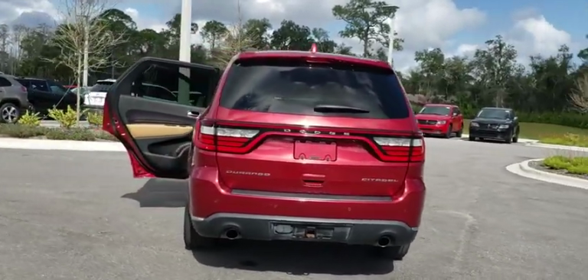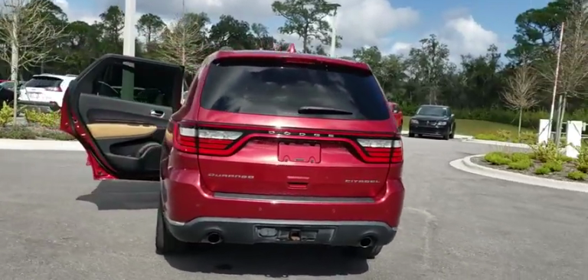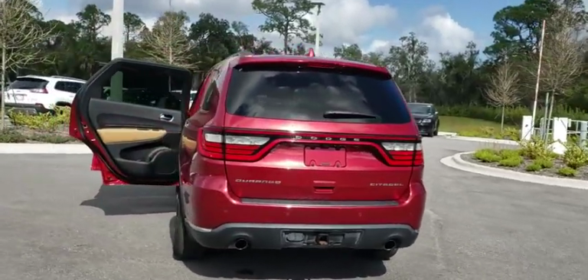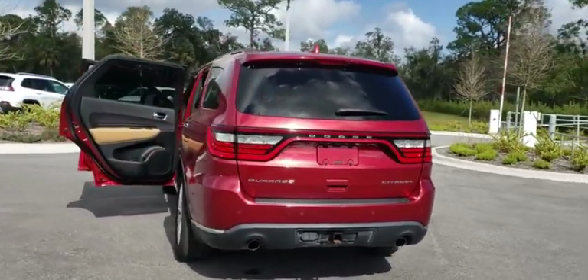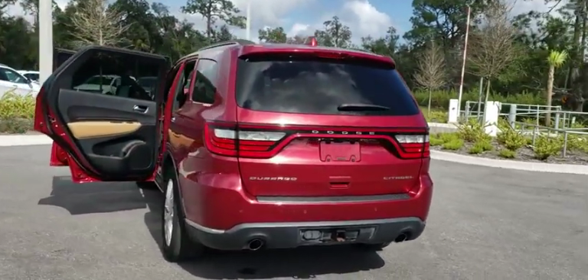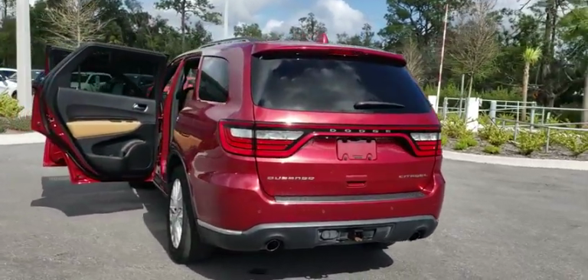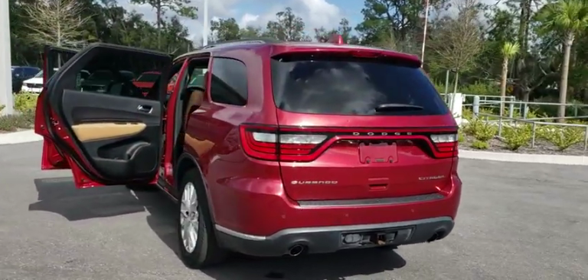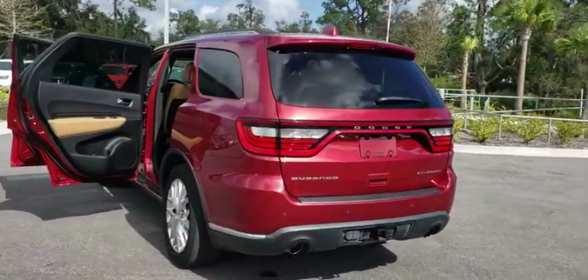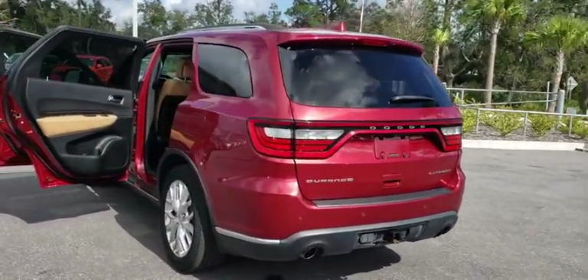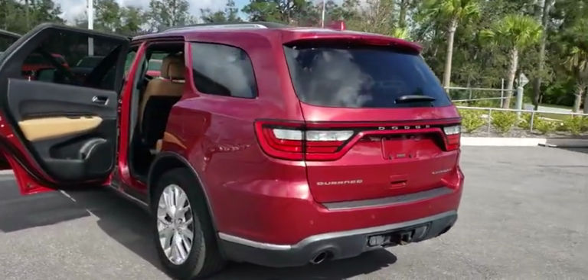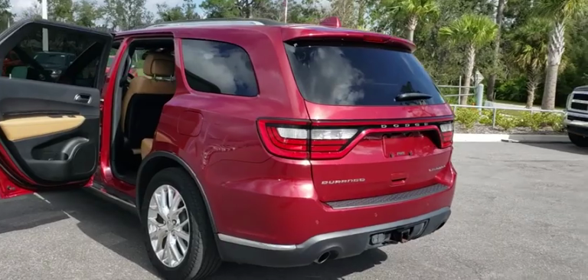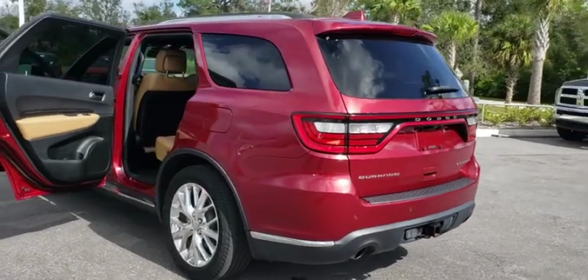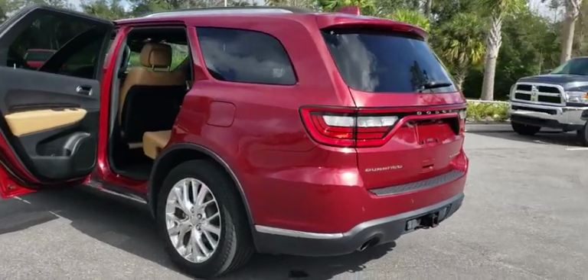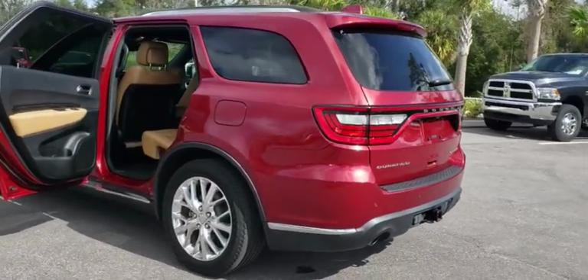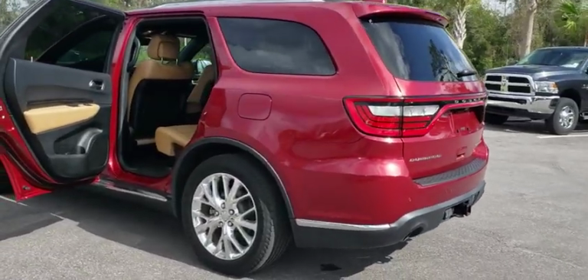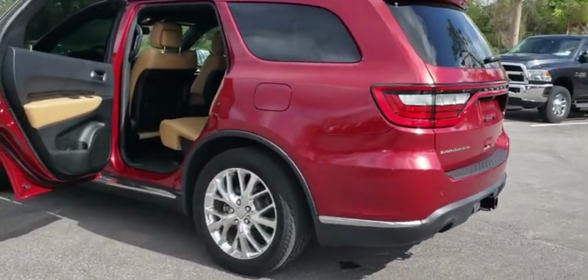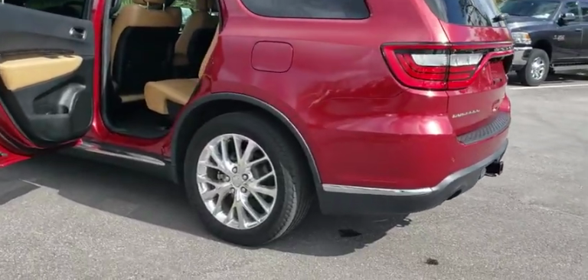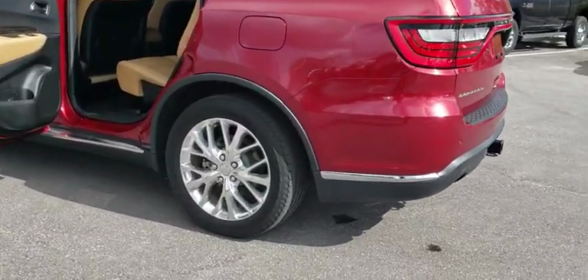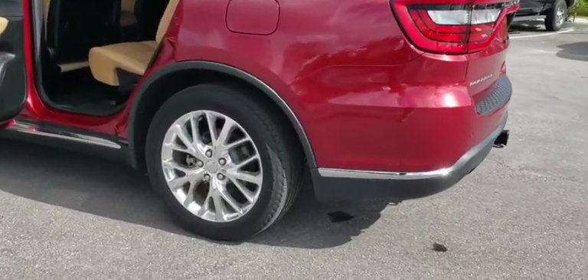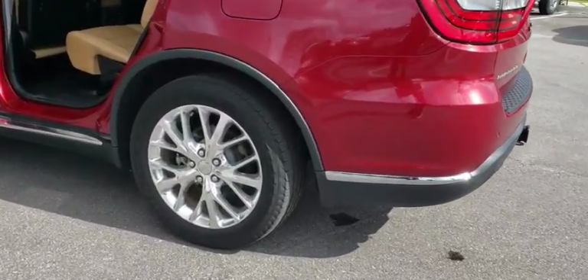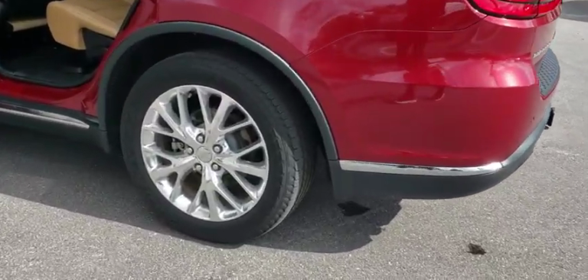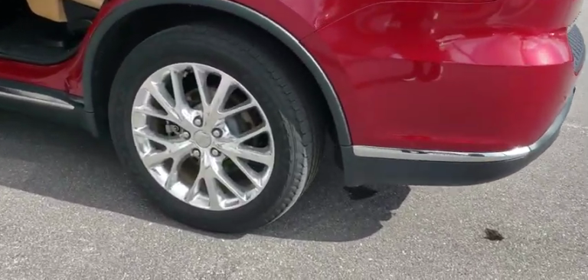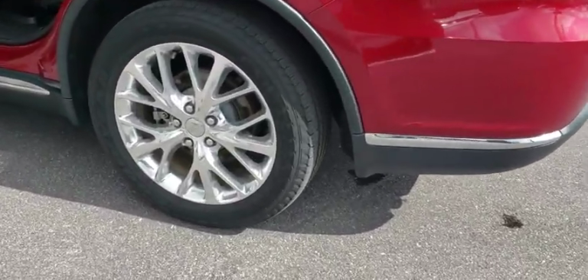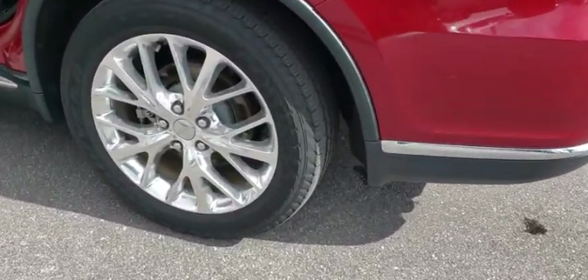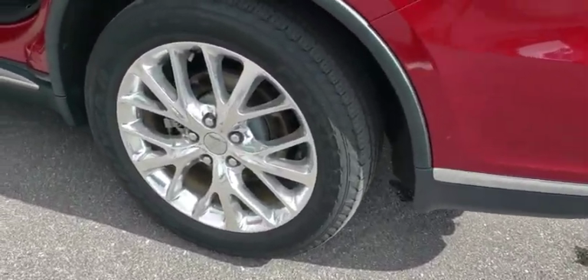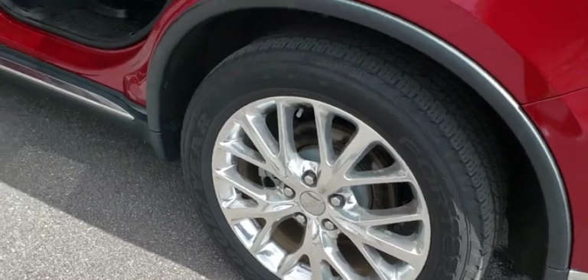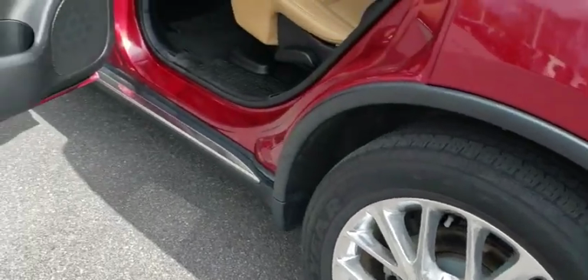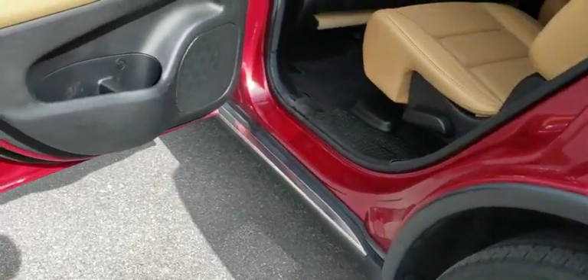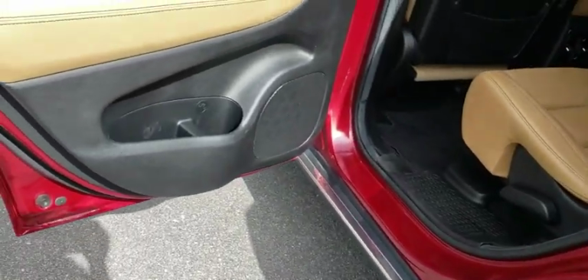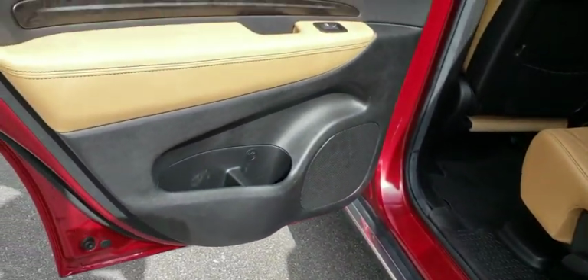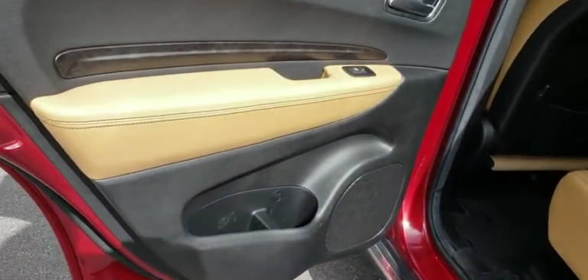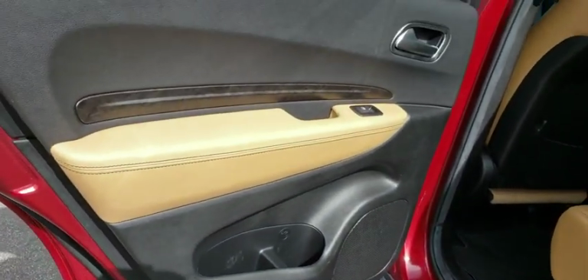Underneath are sturdy body-on-frame mechanicals and the option for a powerful V8 engine. This vehicle has less than 40,000 miles. Here are some of this vehicle's great options.